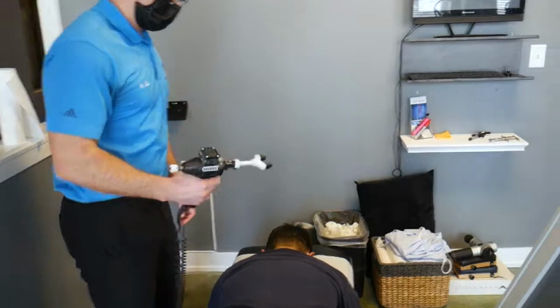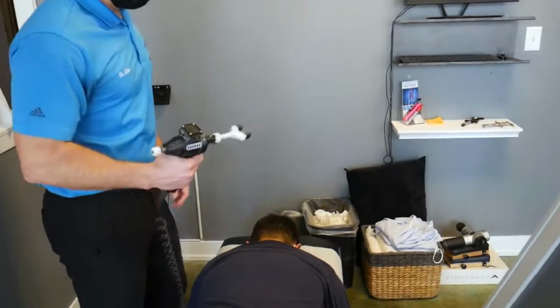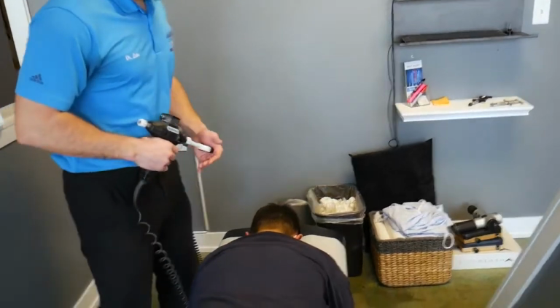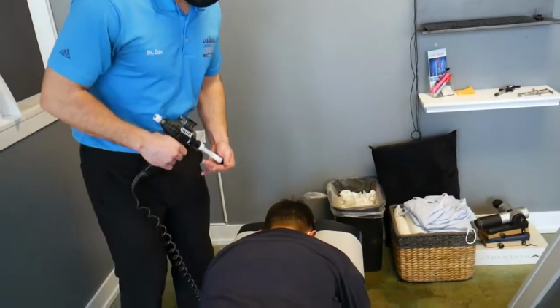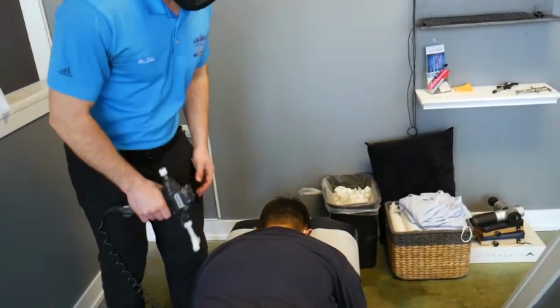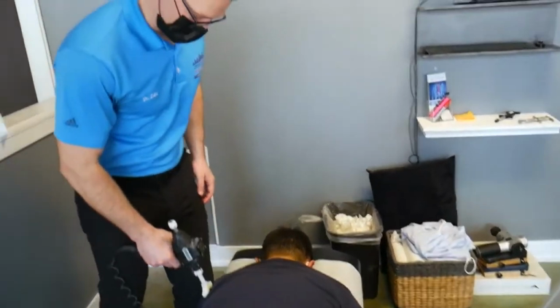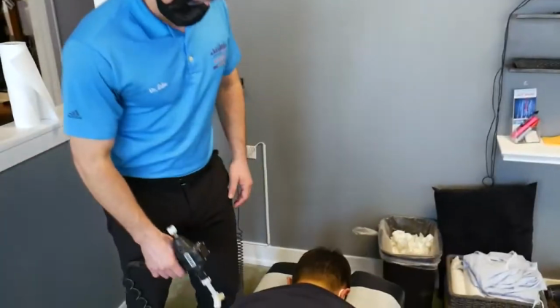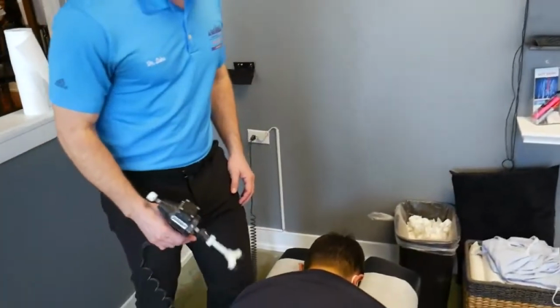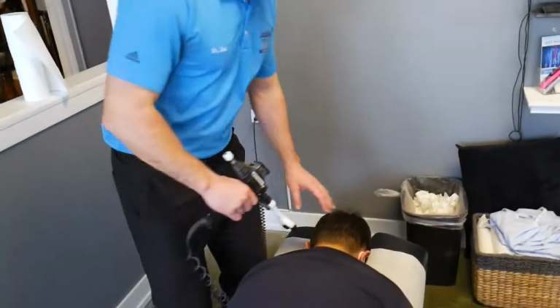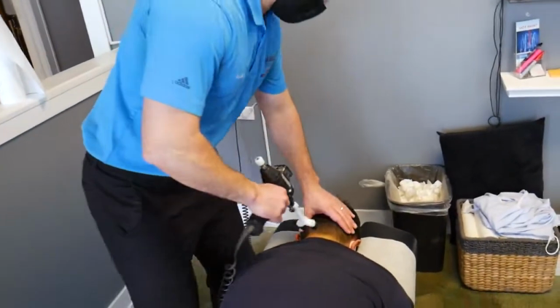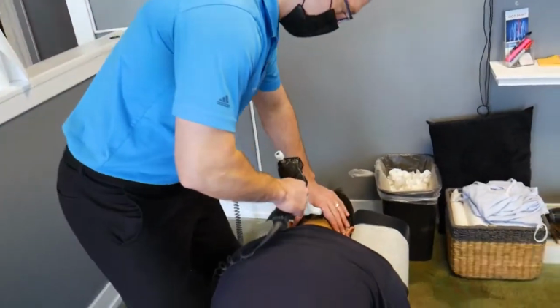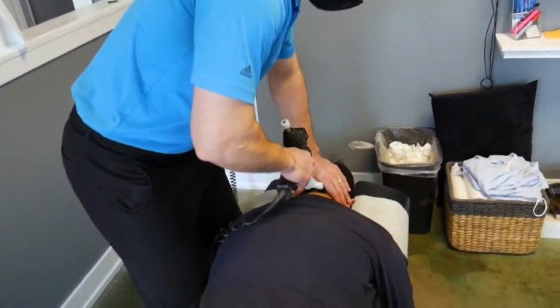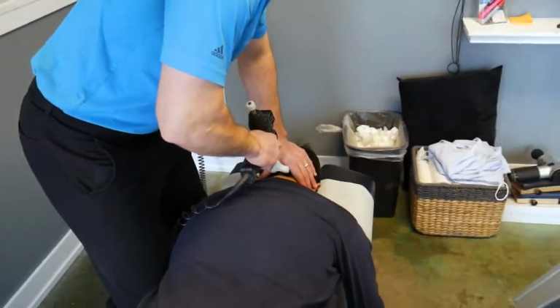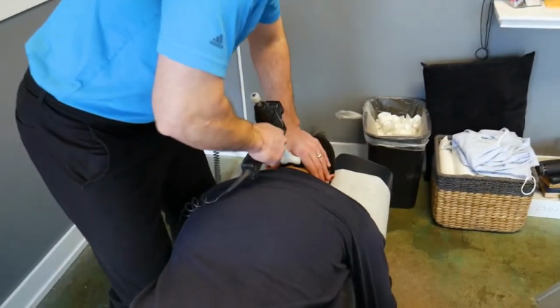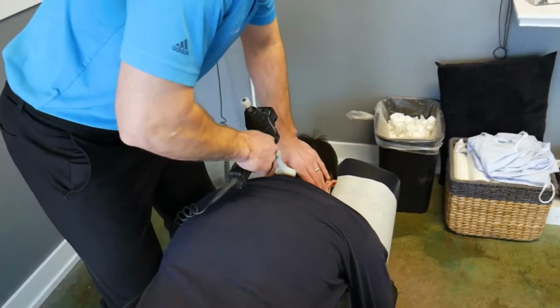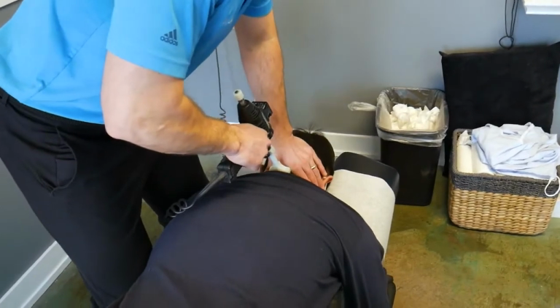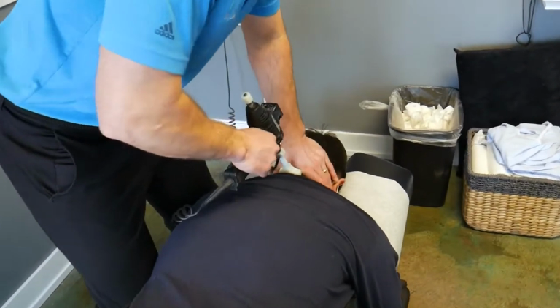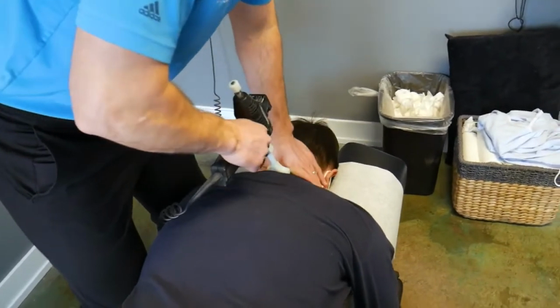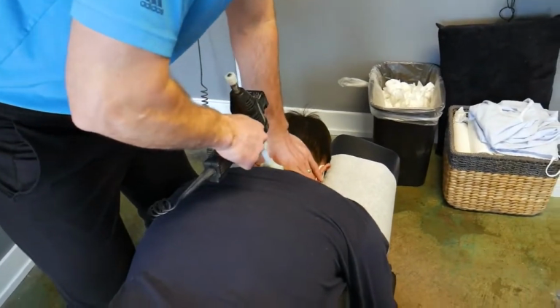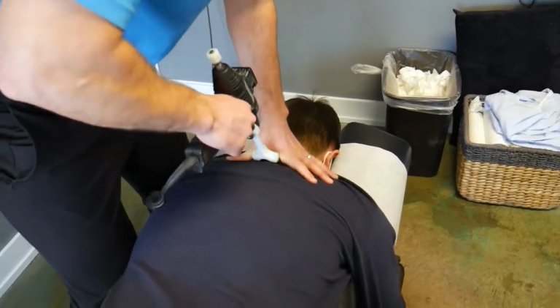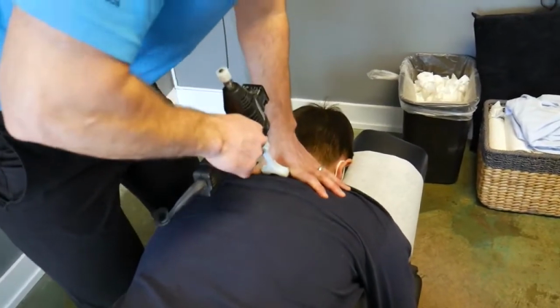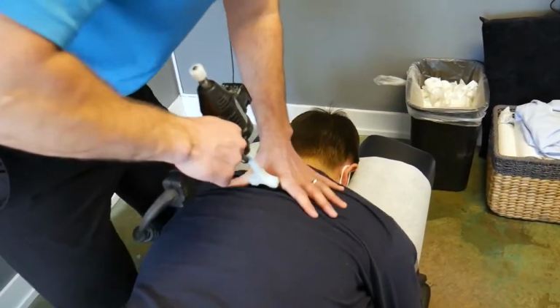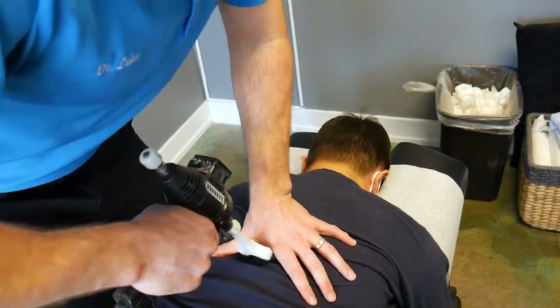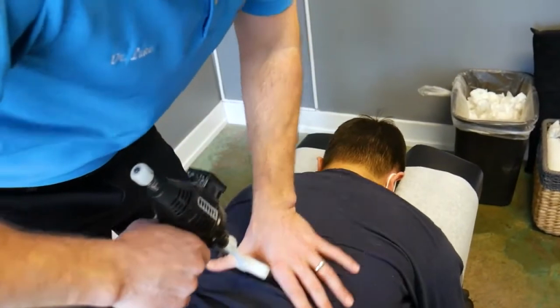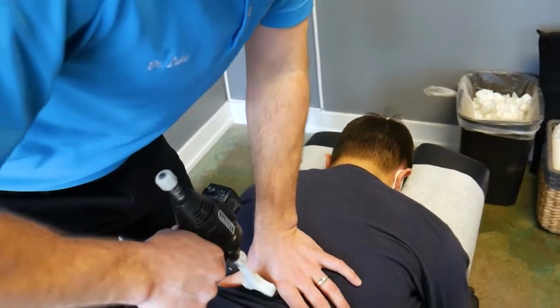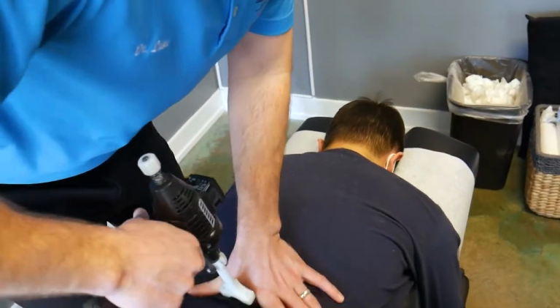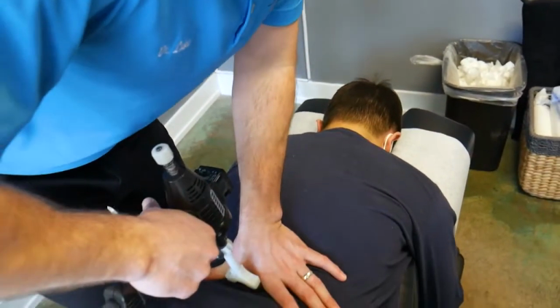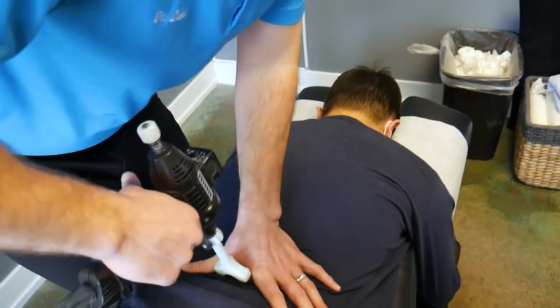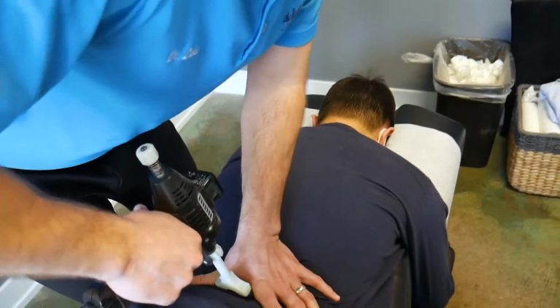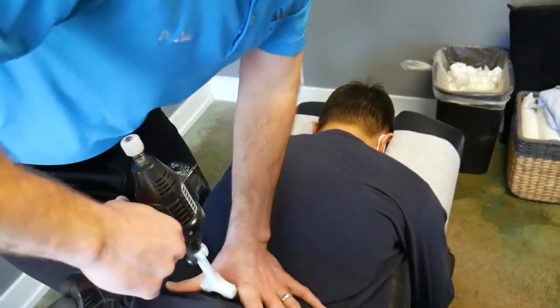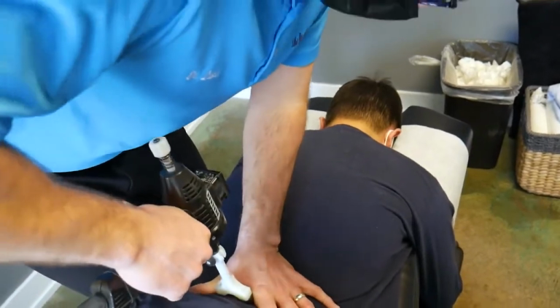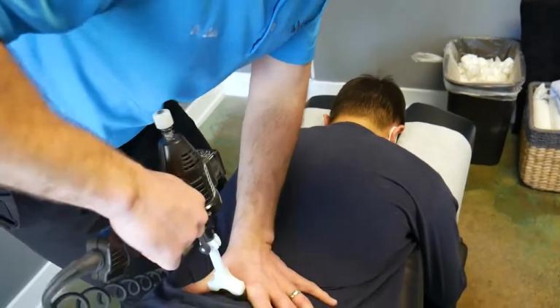I'm just going to start with the orthostim. We love to use this. Advanced Self just gets the spine fired up by putting movement into the joint and the disc. That's how the spine stays healthy through movement — motion is lotion.